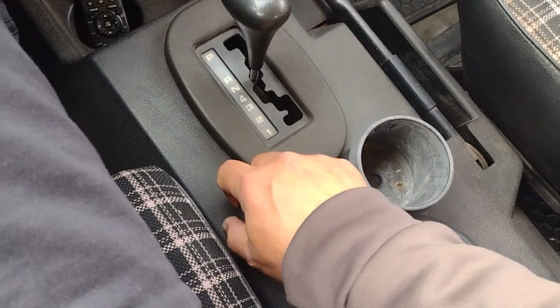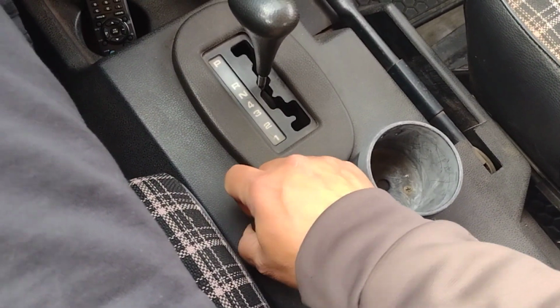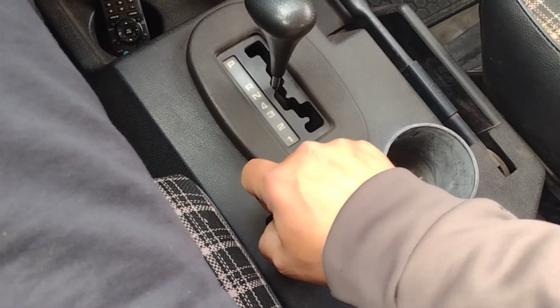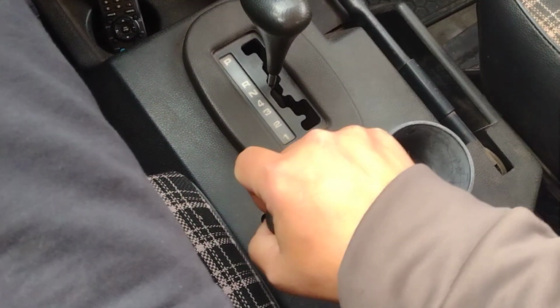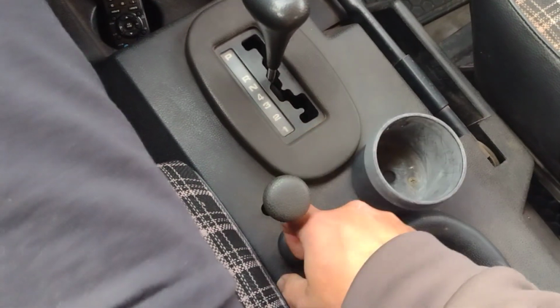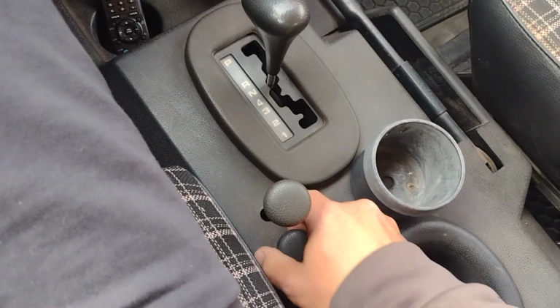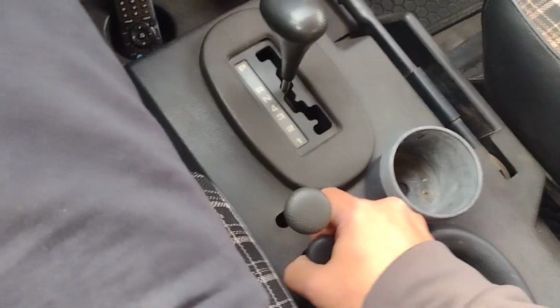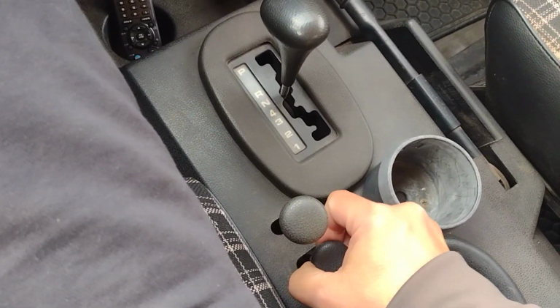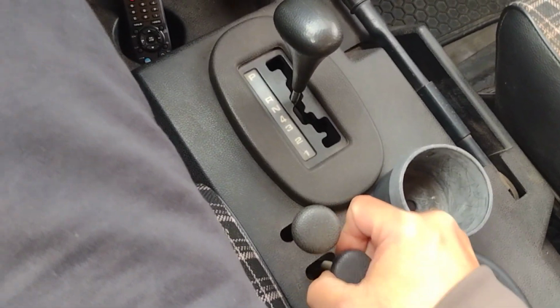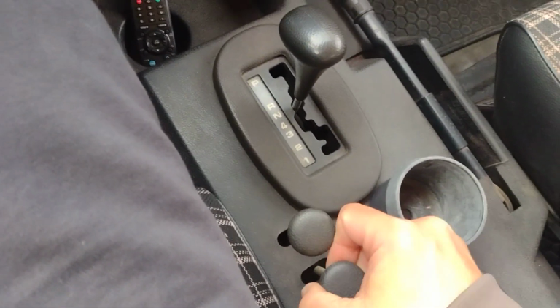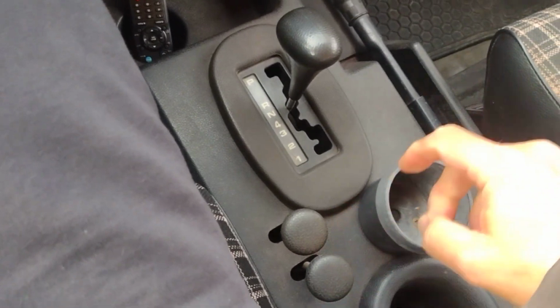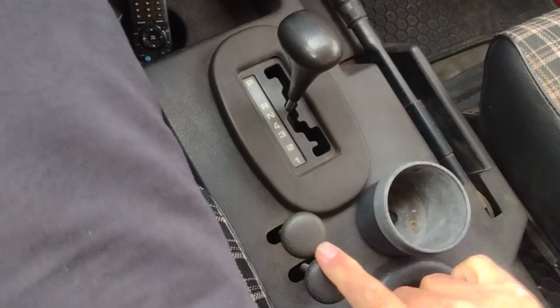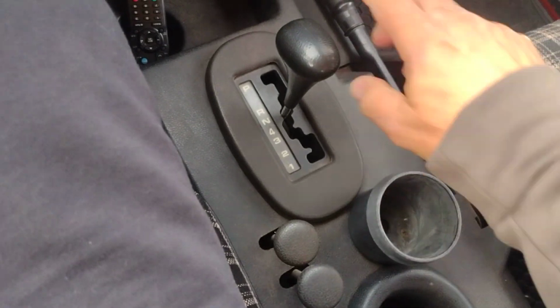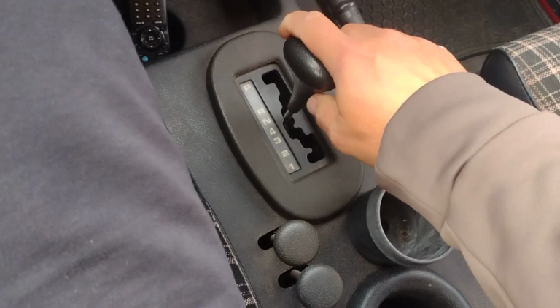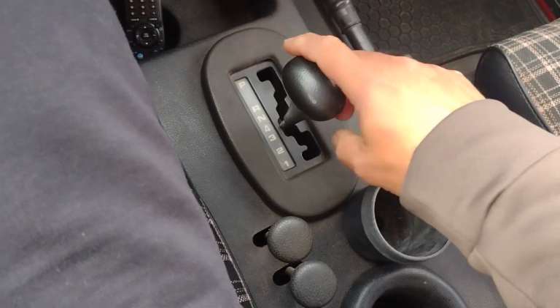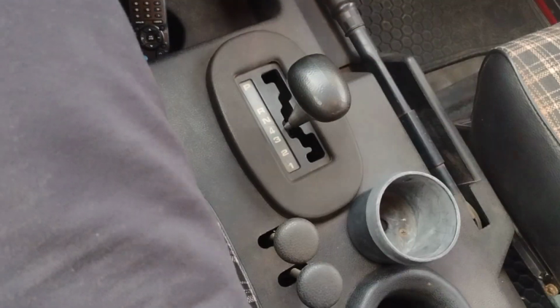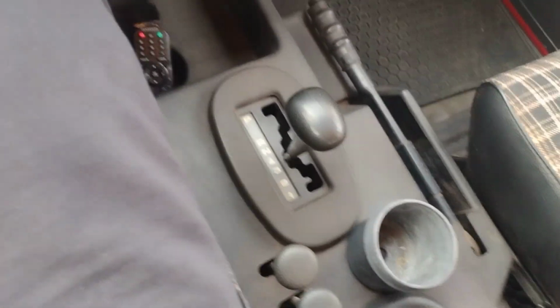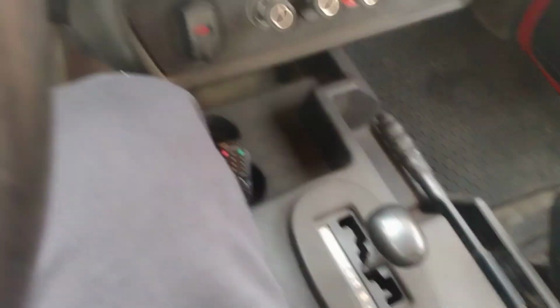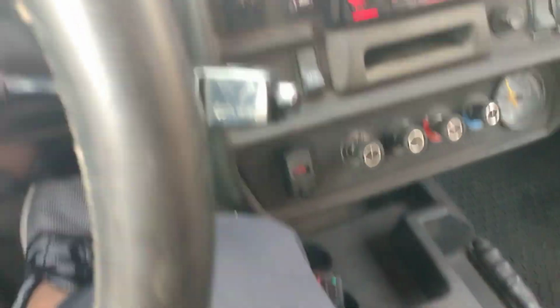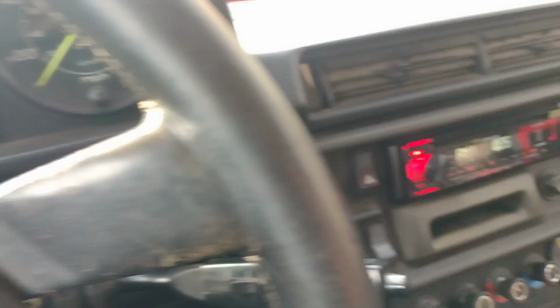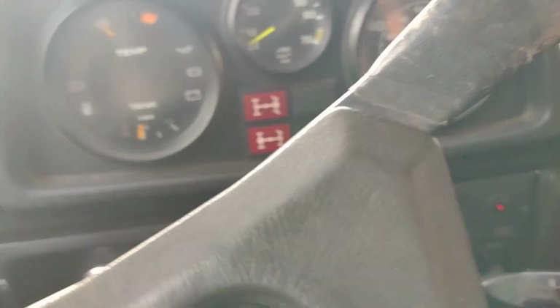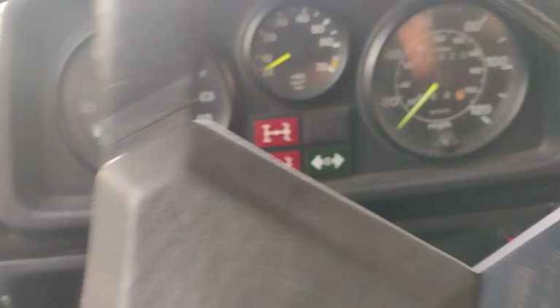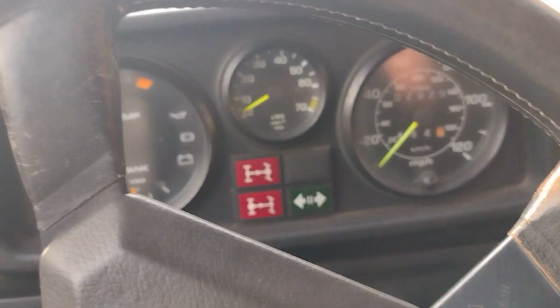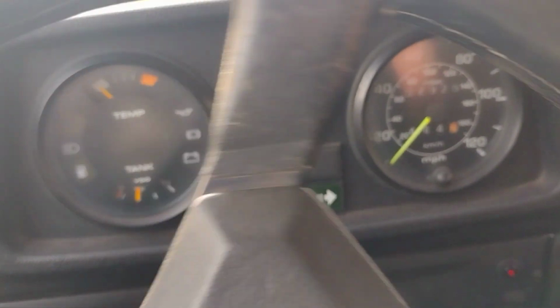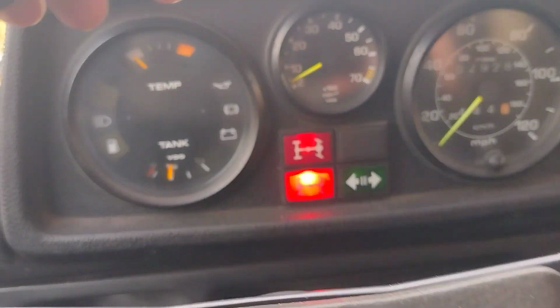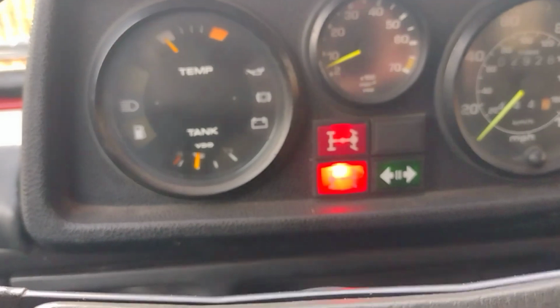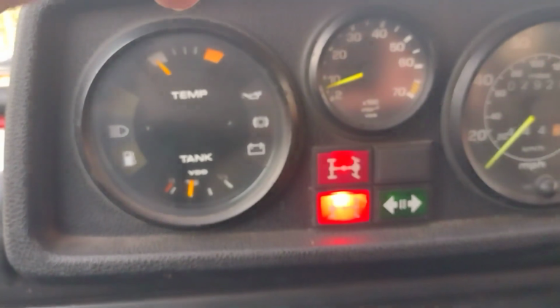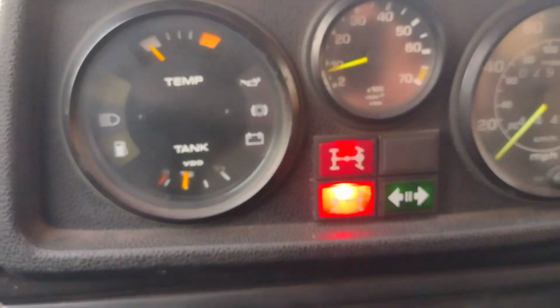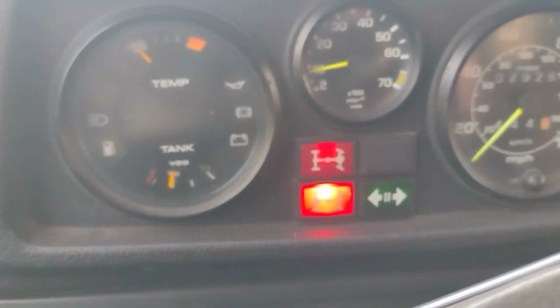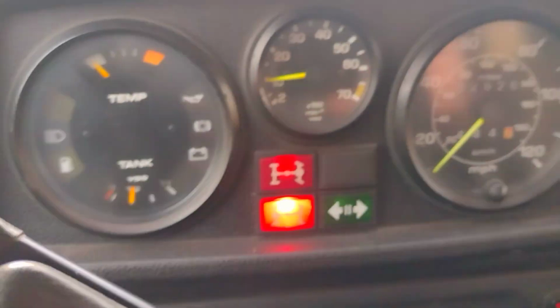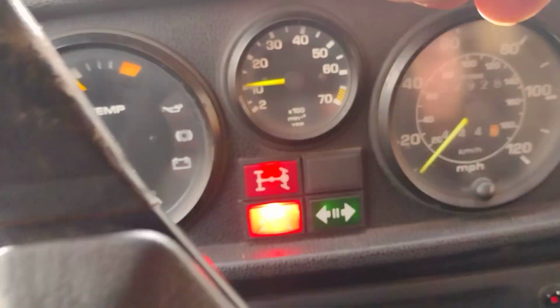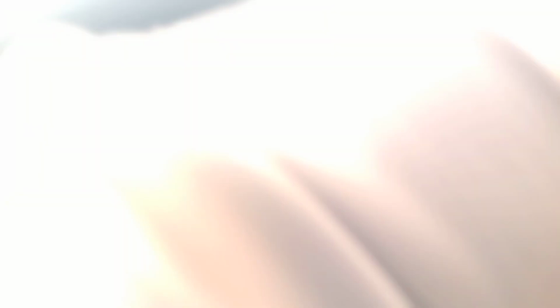I'll pull up on the loop on the lockers. It's hydraulic, they stay up. Put it in drive. Just felt a kick into four low. There's the lockers.